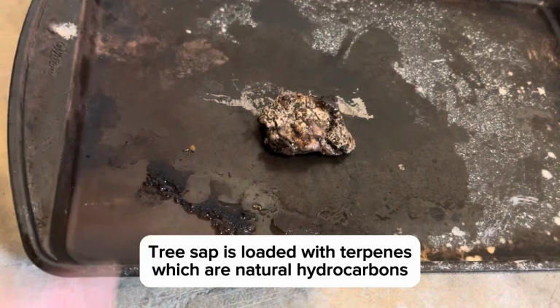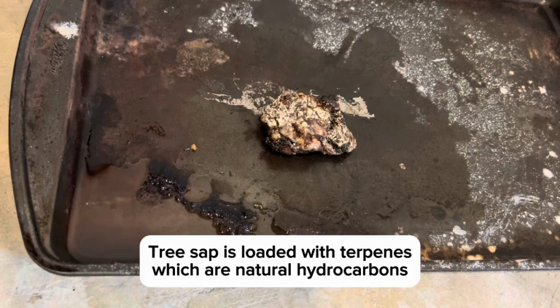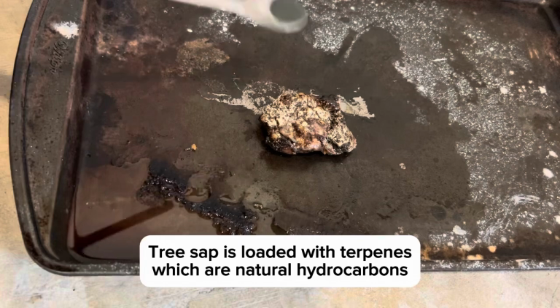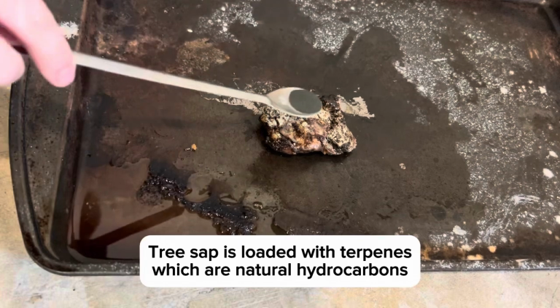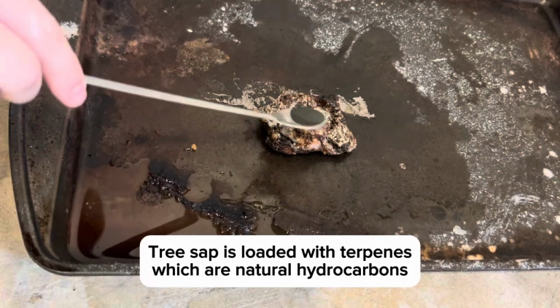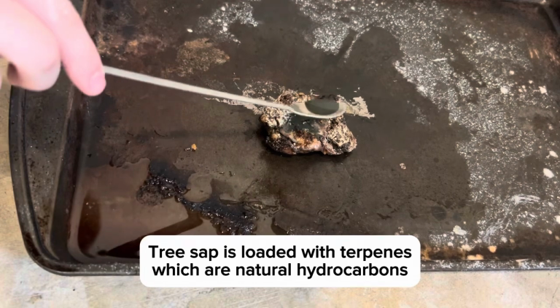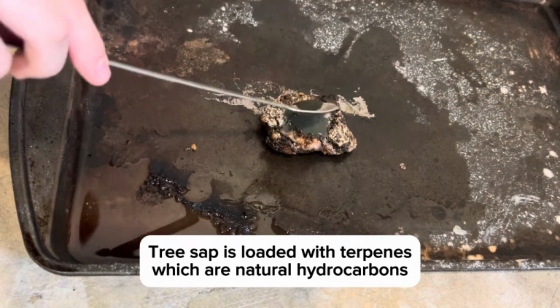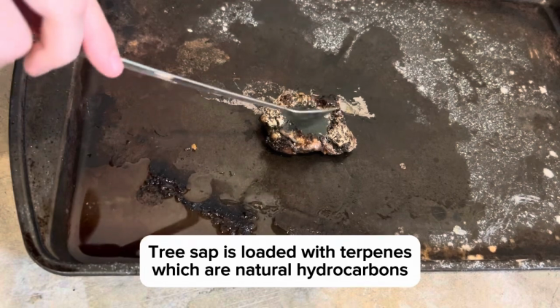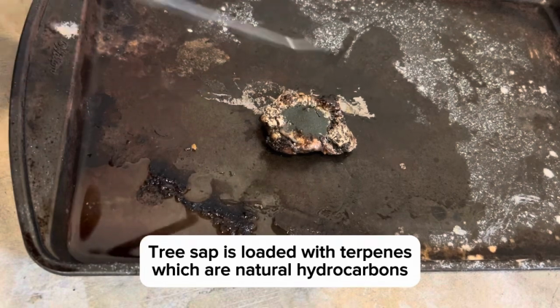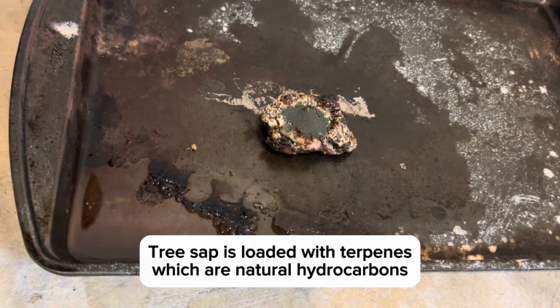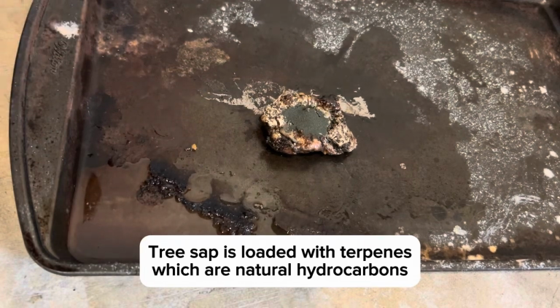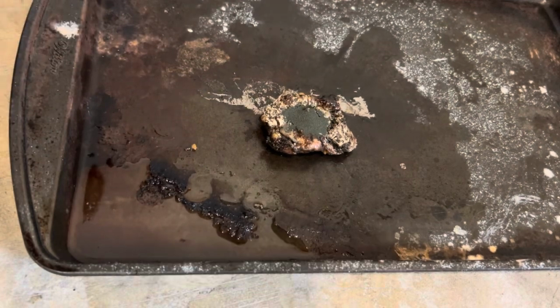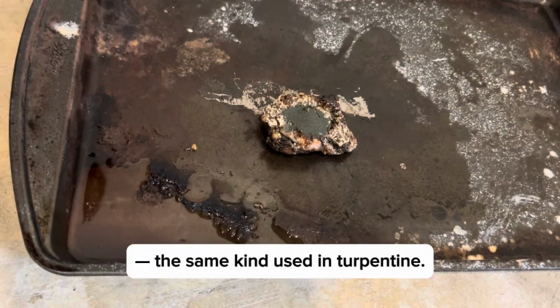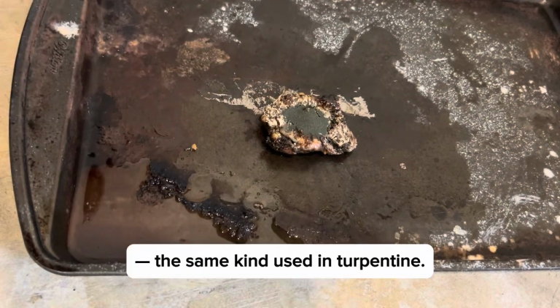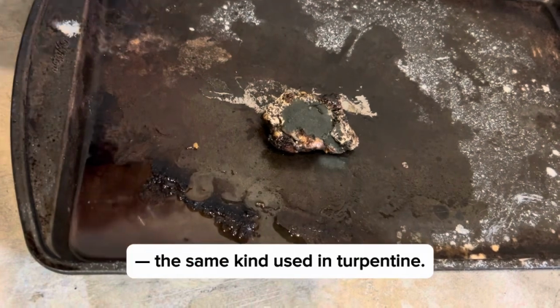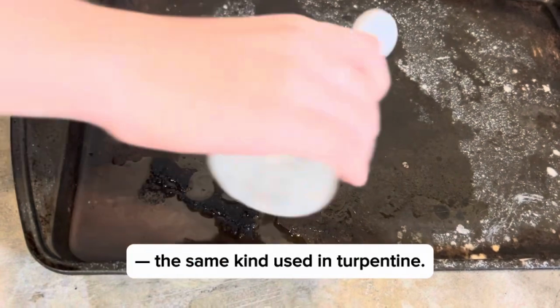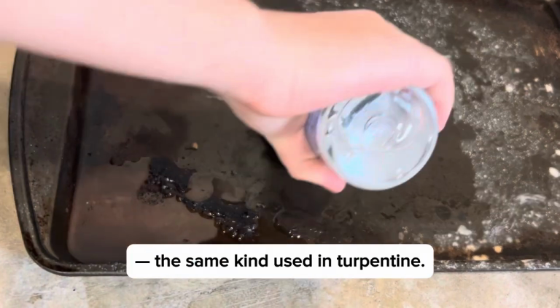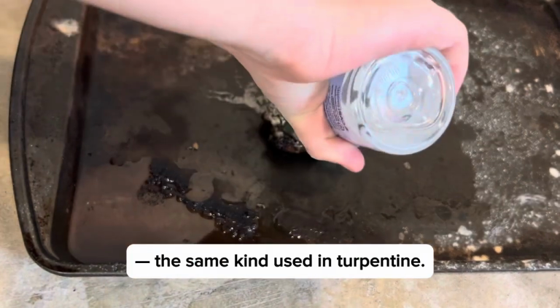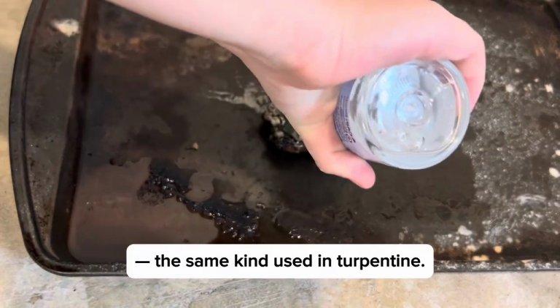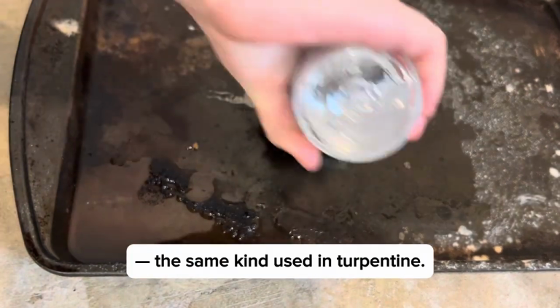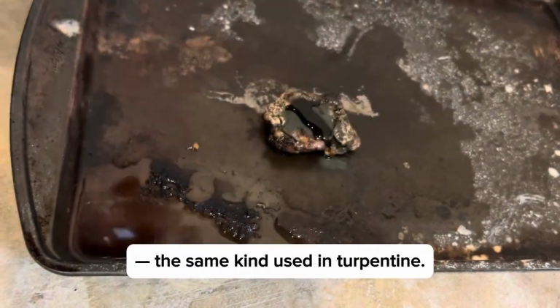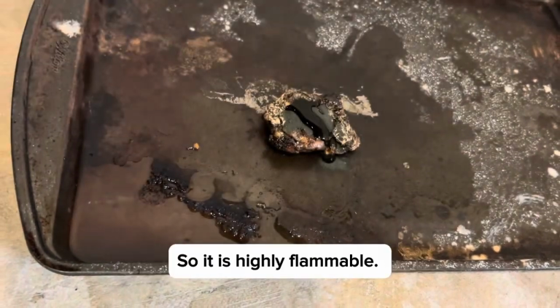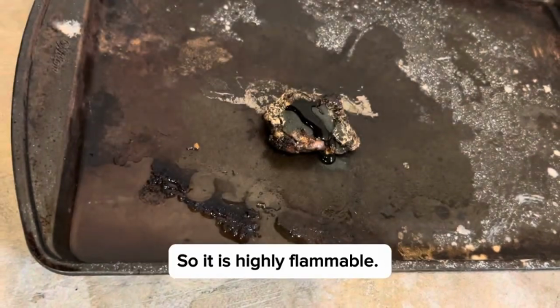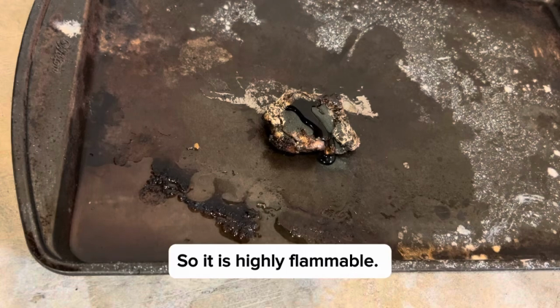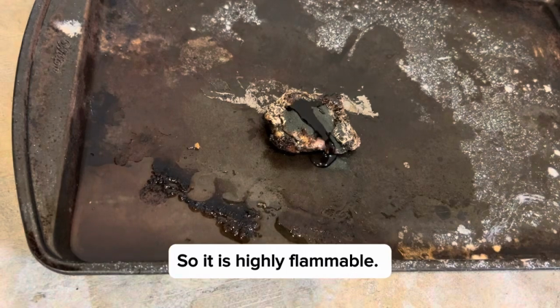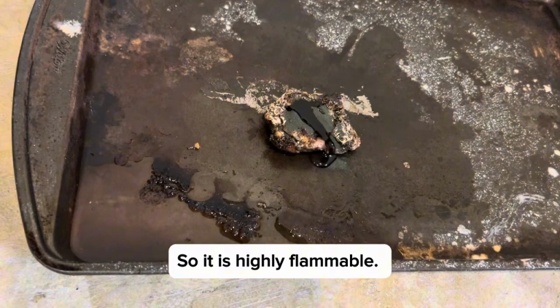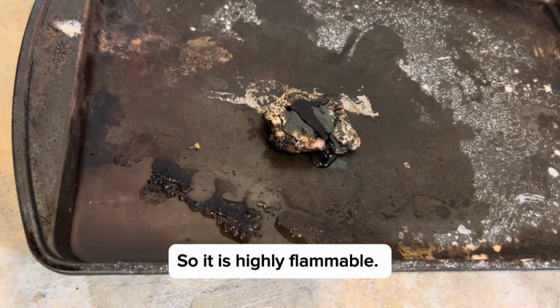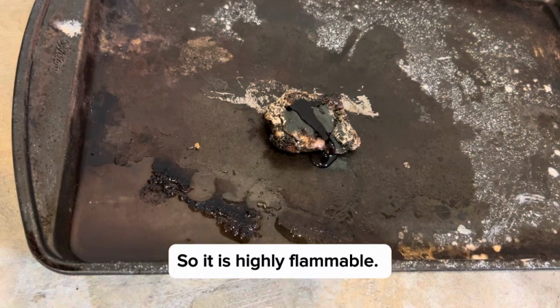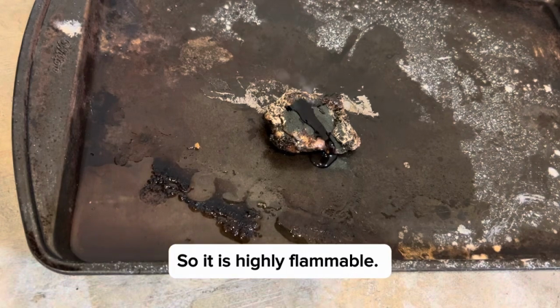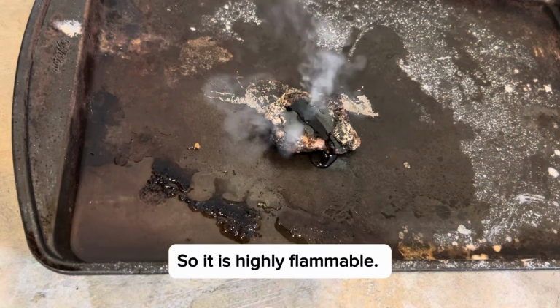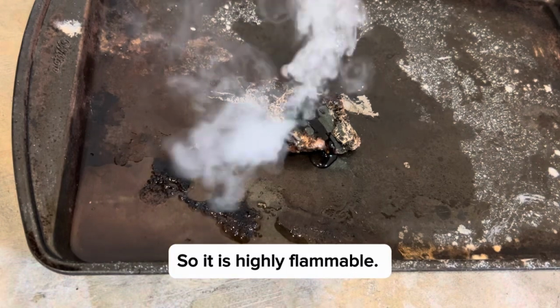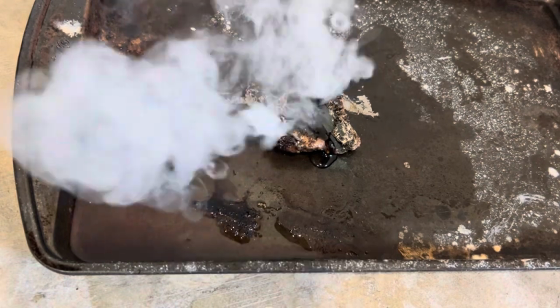I decided to use potassium permanganate and glycerin to light it on fire because it's very flammable.